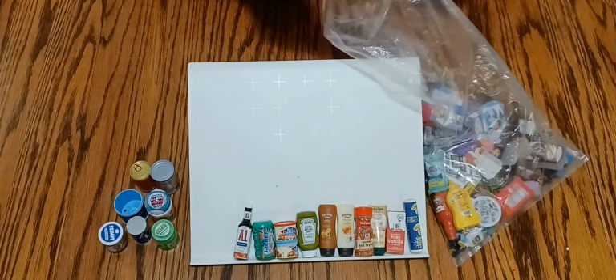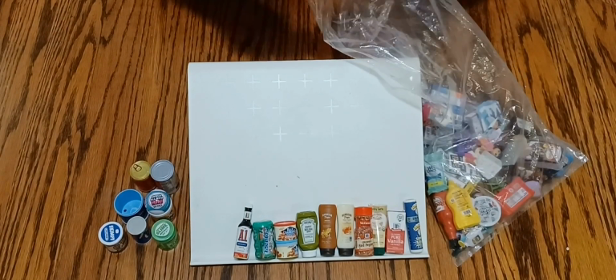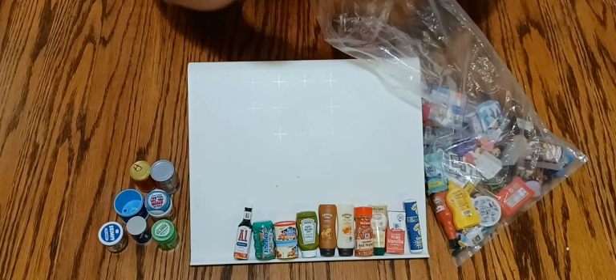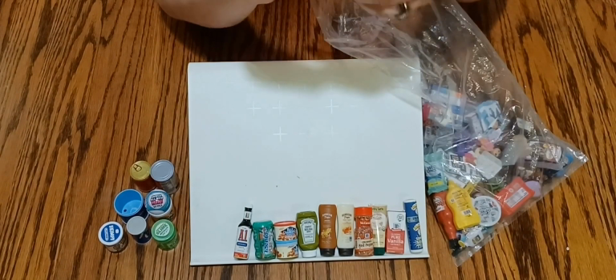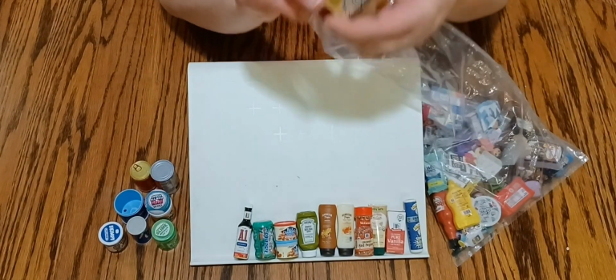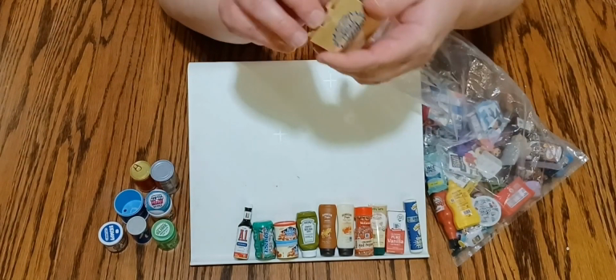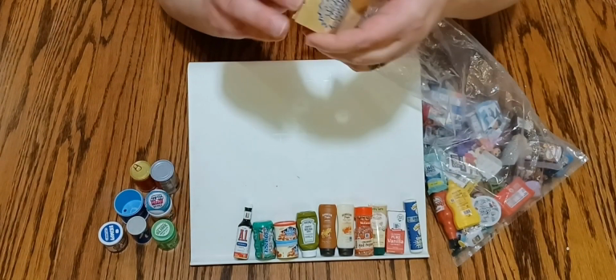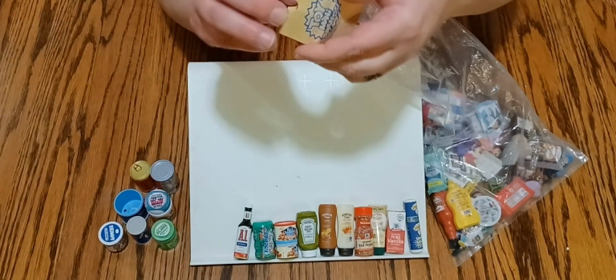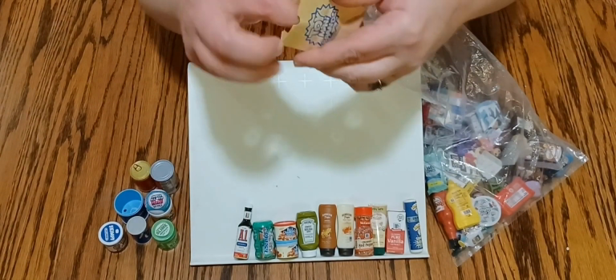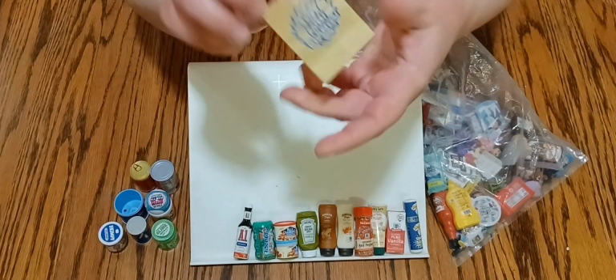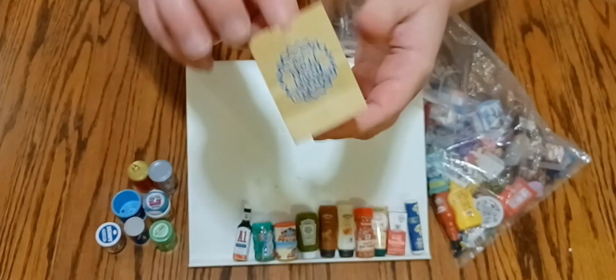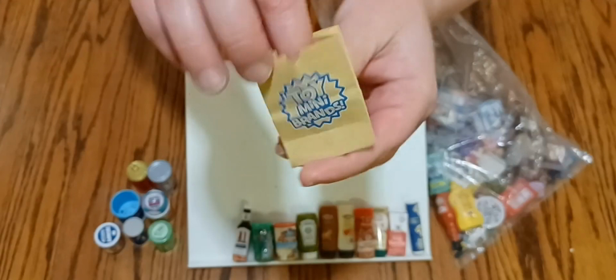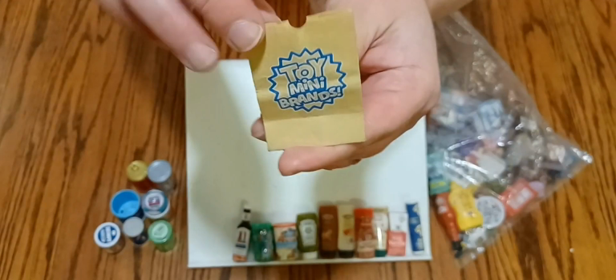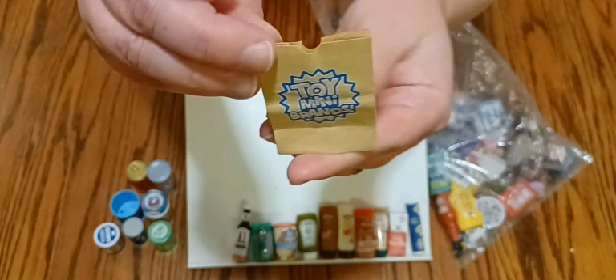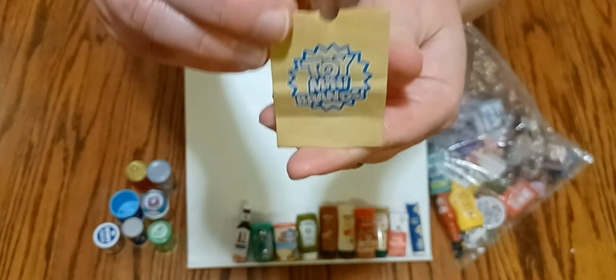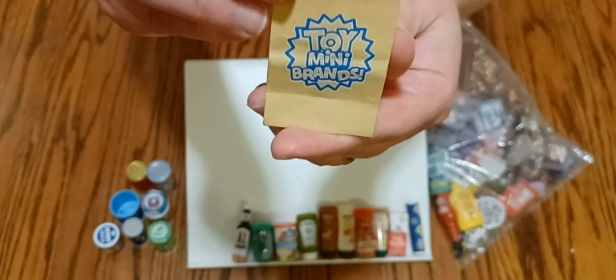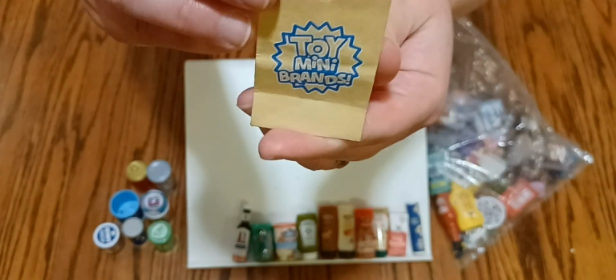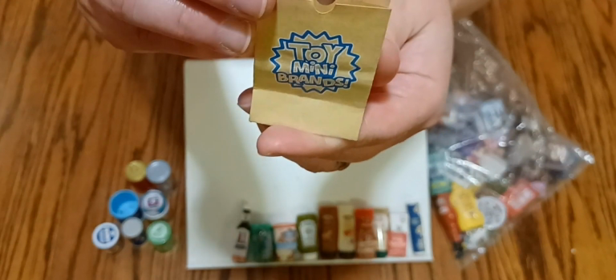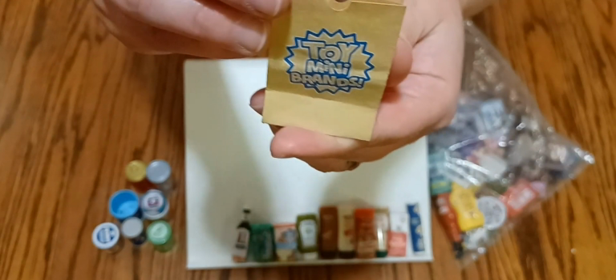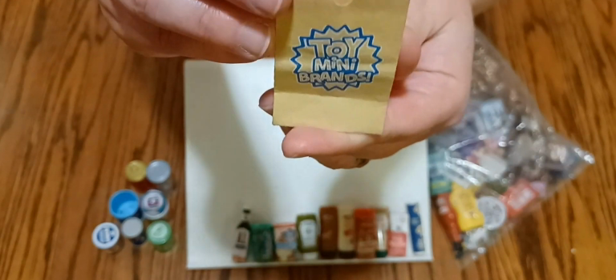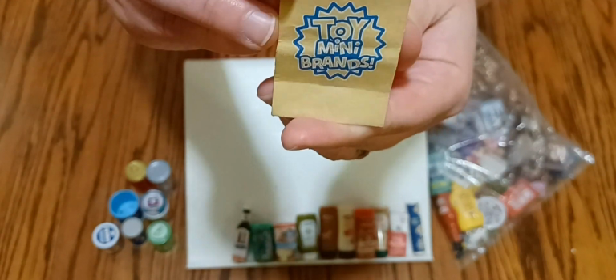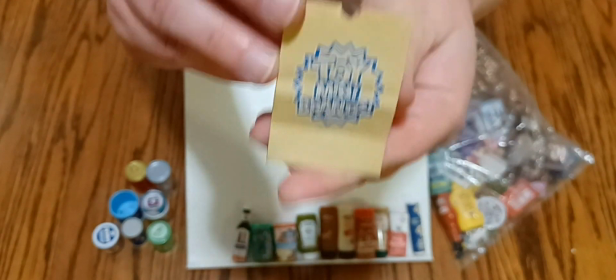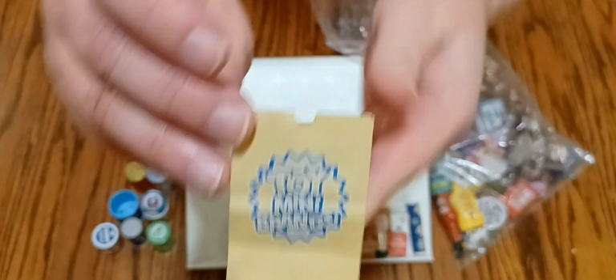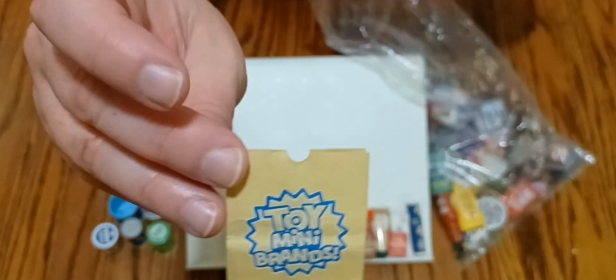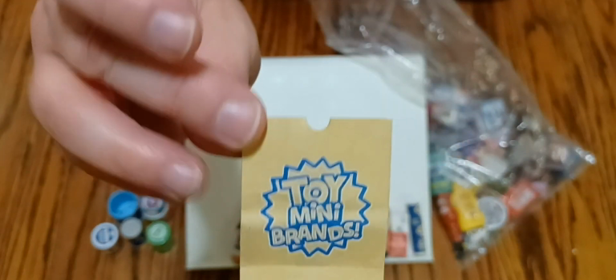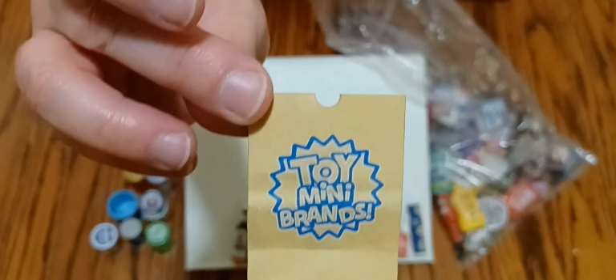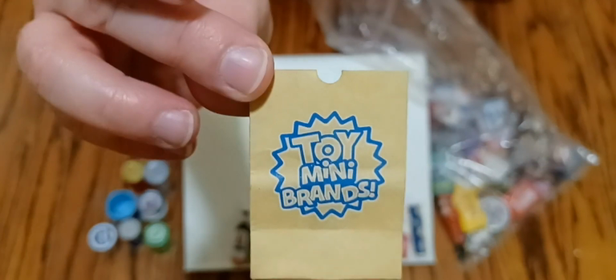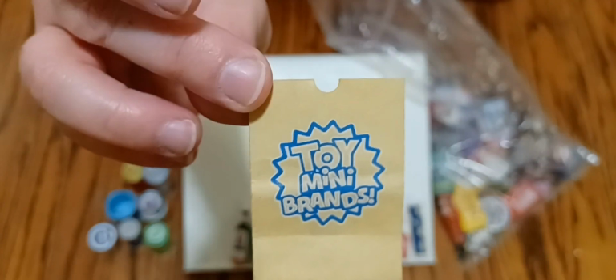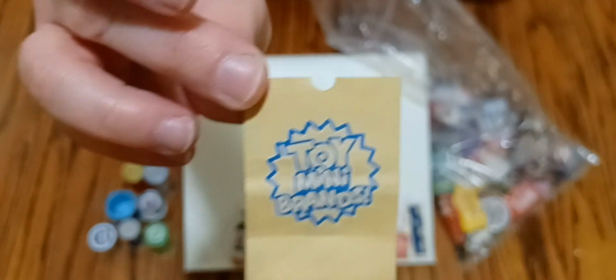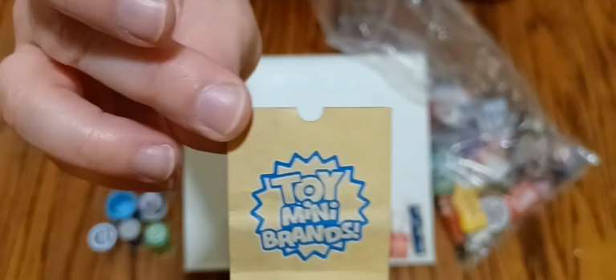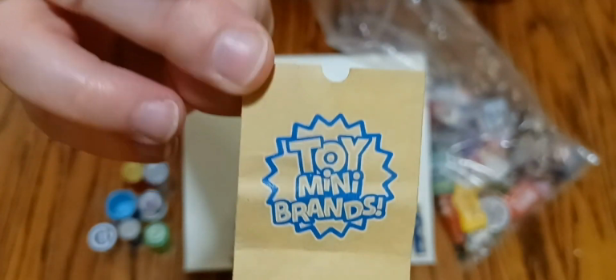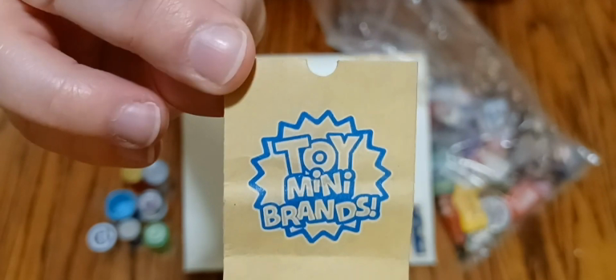Oh, here's this very cute Mini Brands shopping bag!